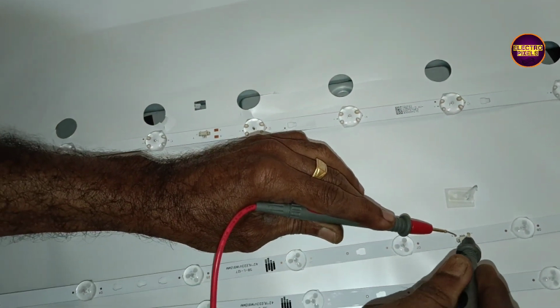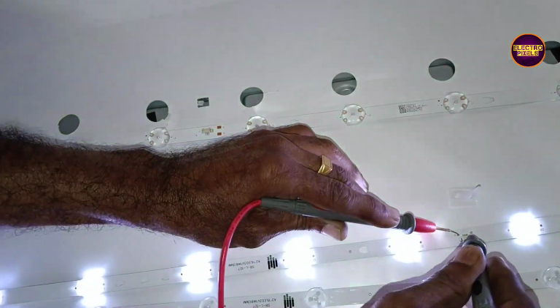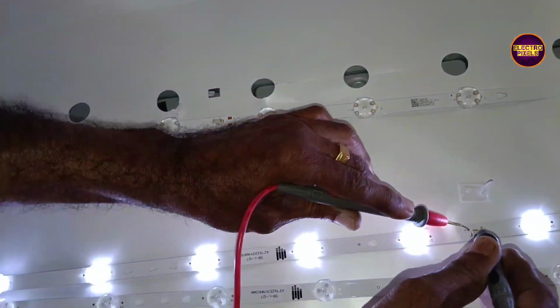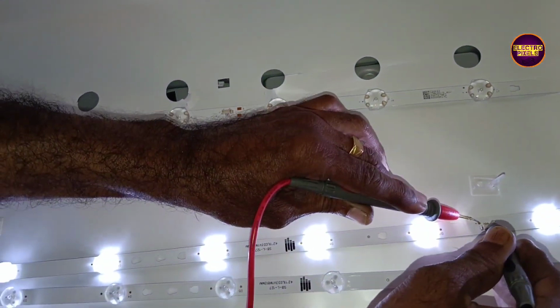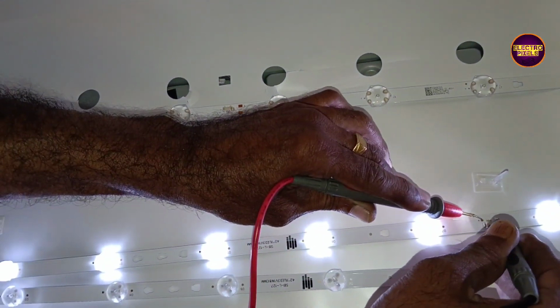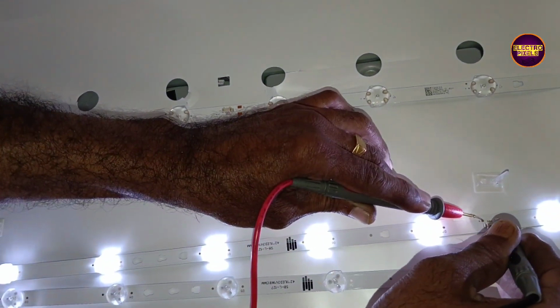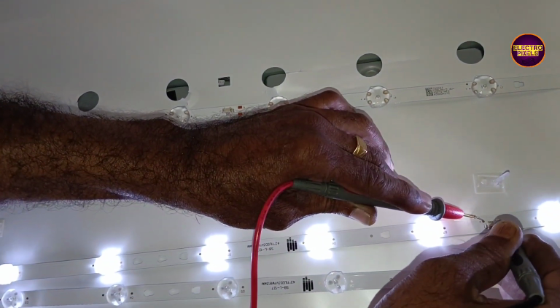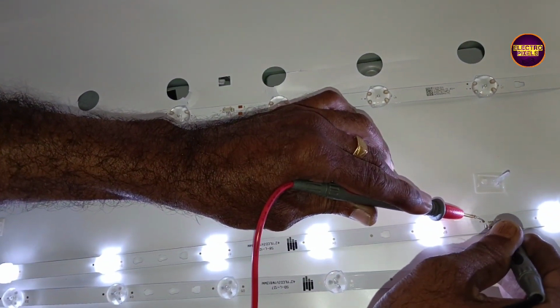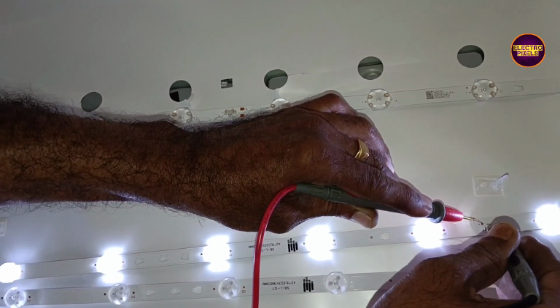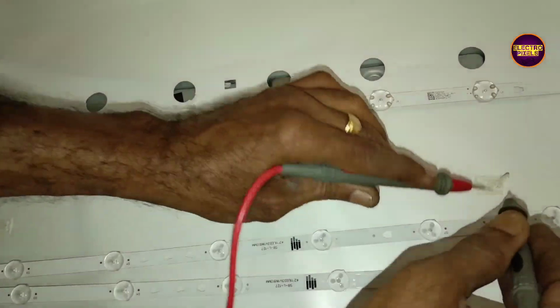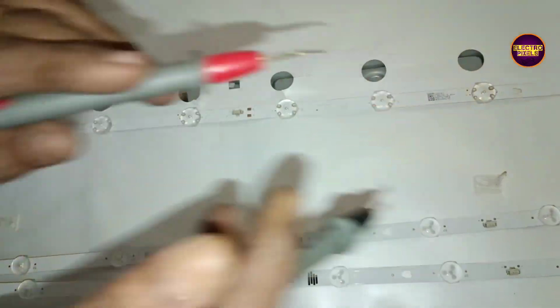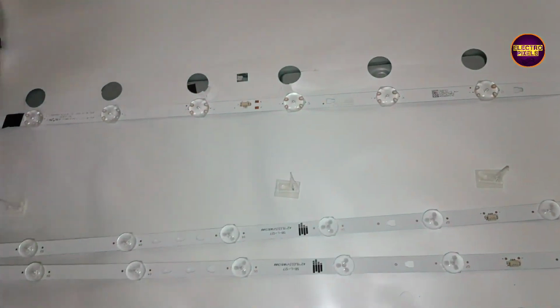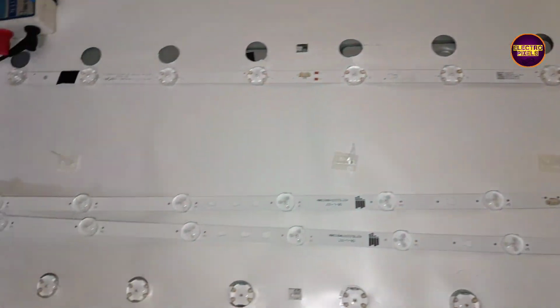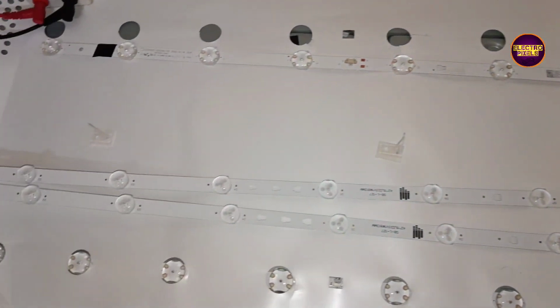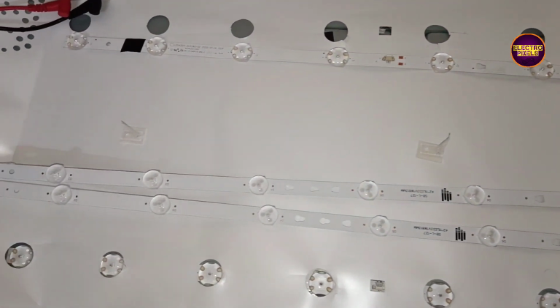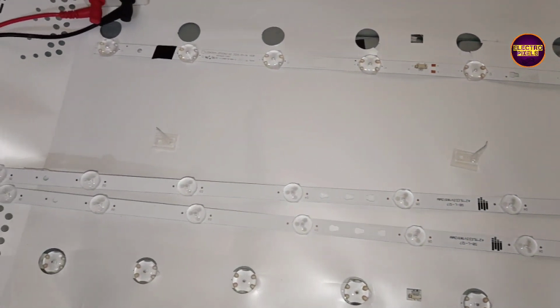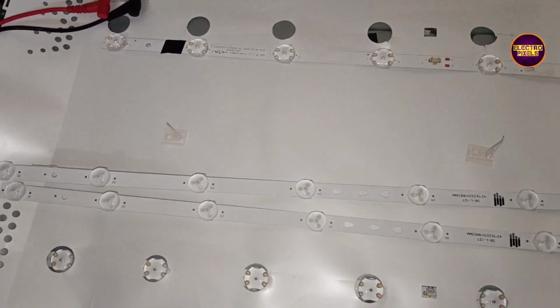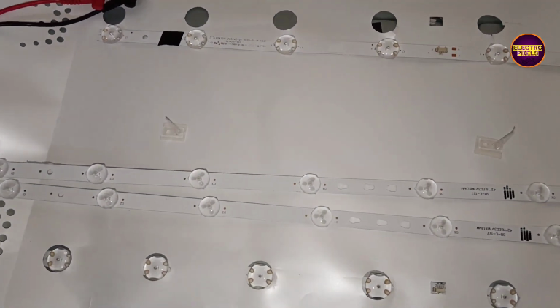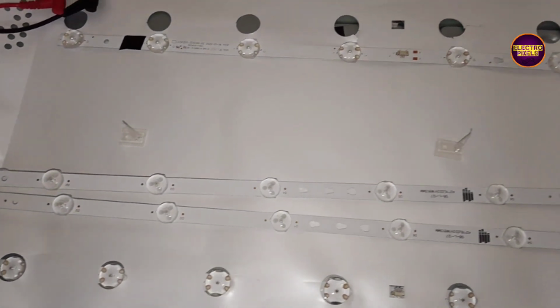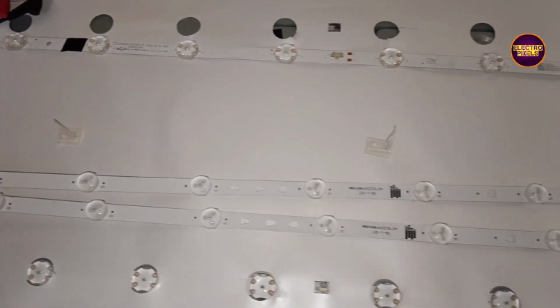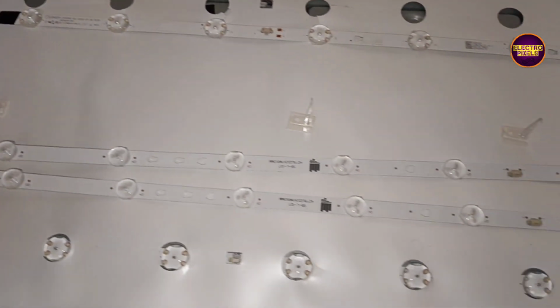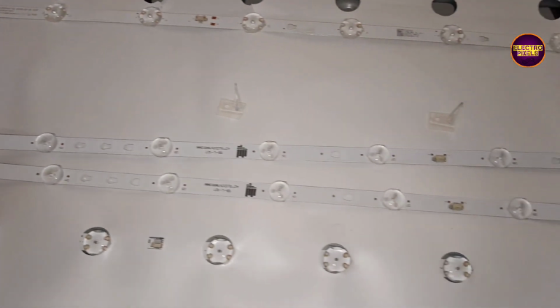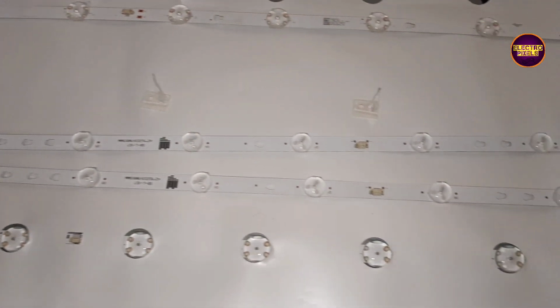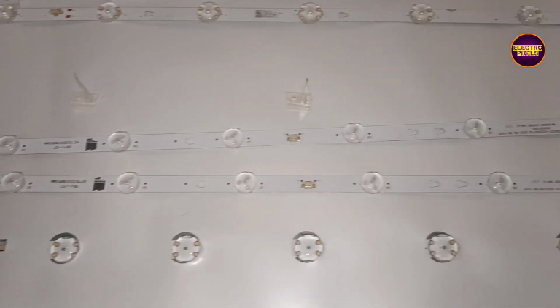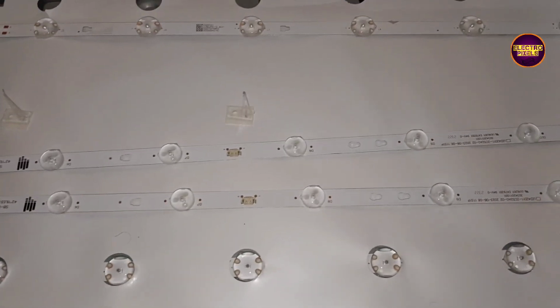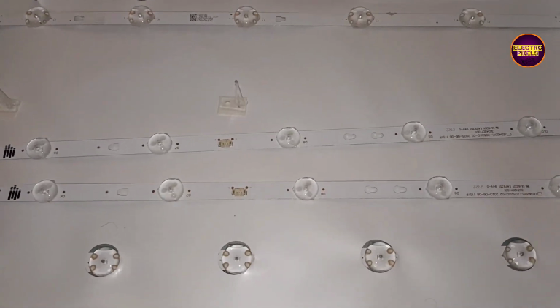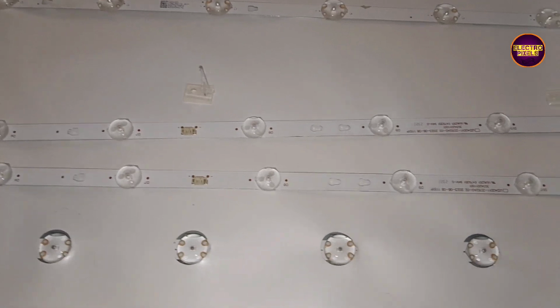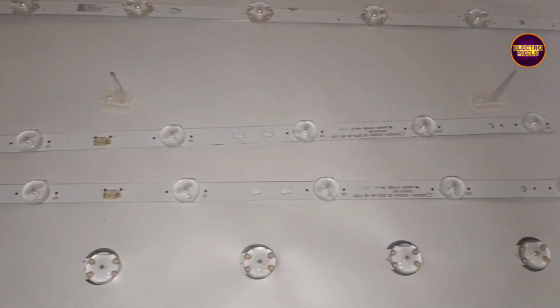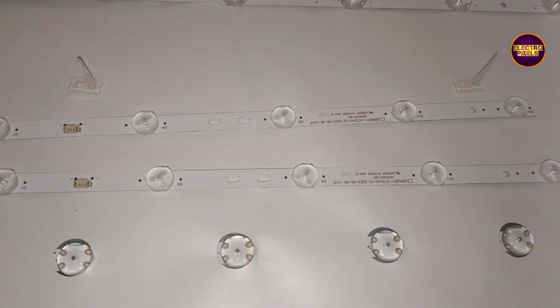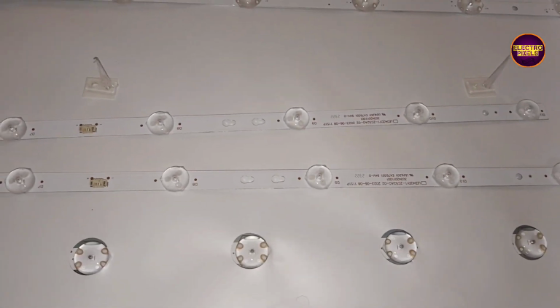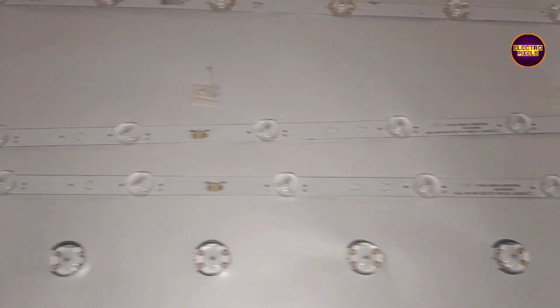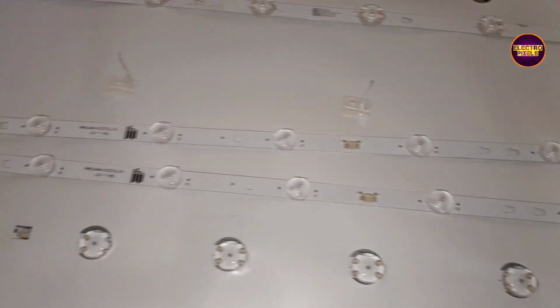From the LED checker we understand that each individual LED is of 3 volts. Now let's check the new backlights for any manufacturing defects.